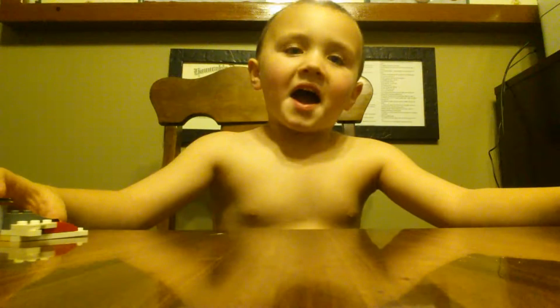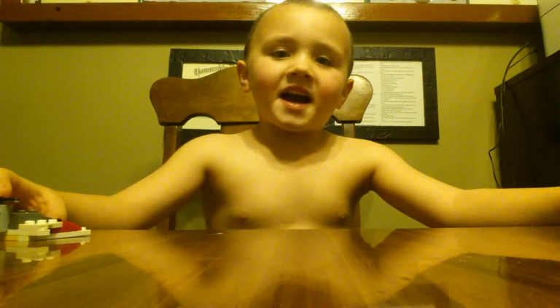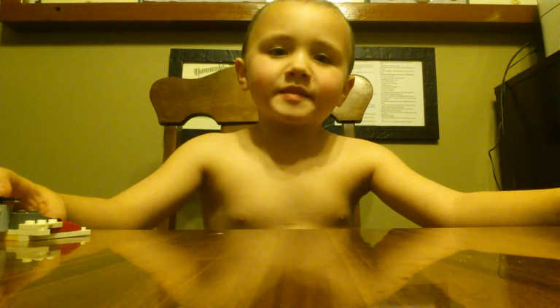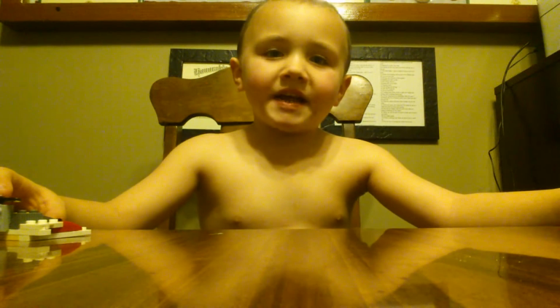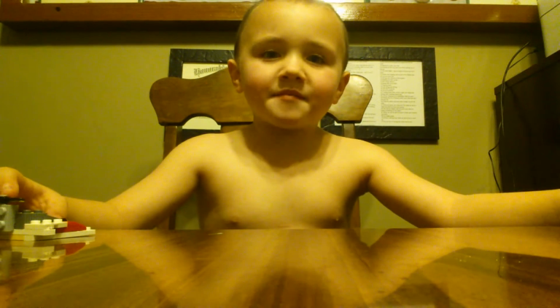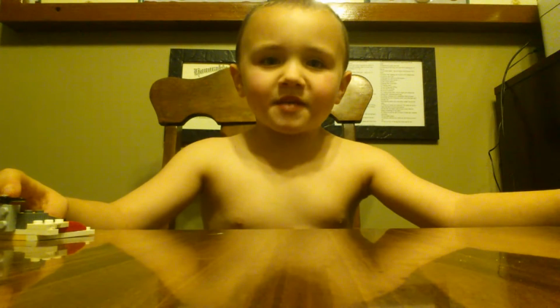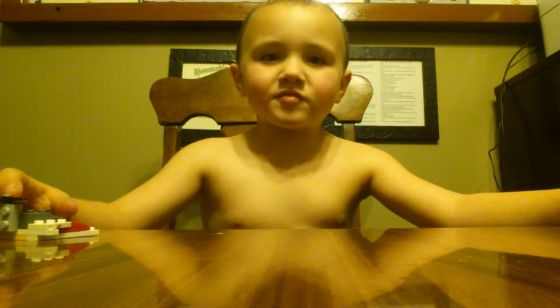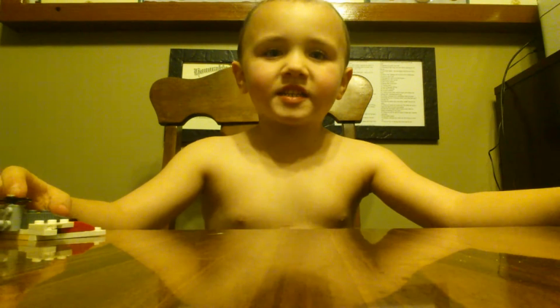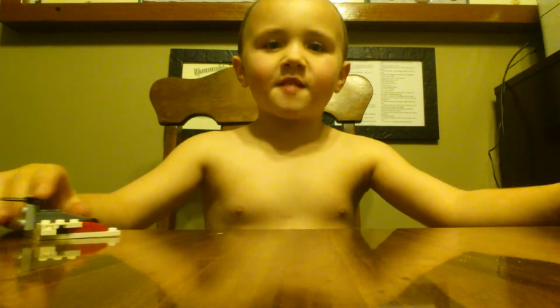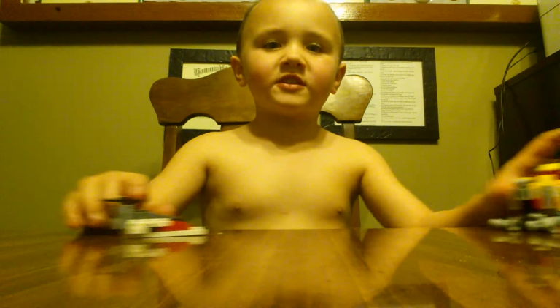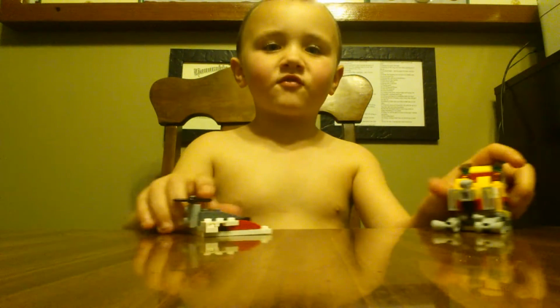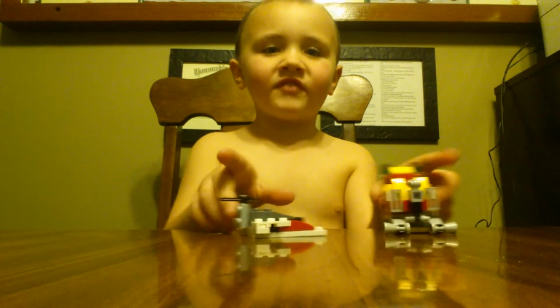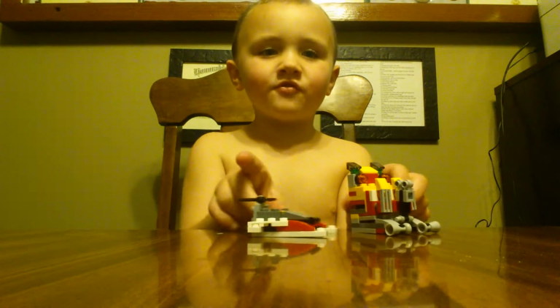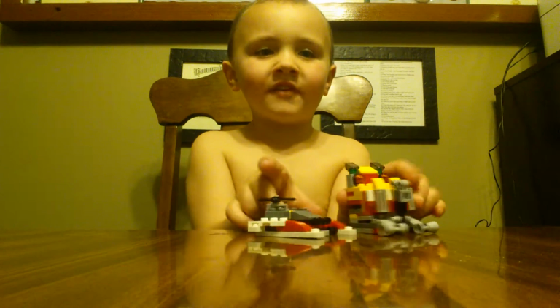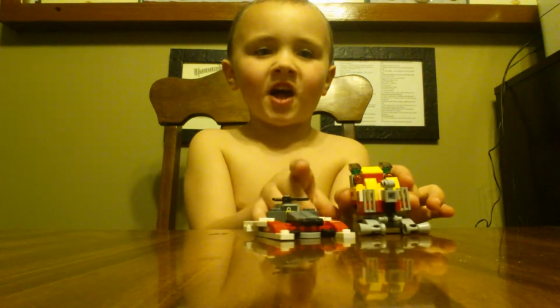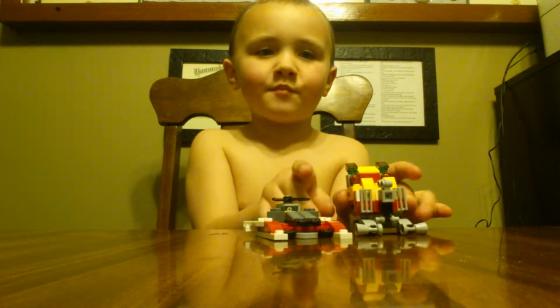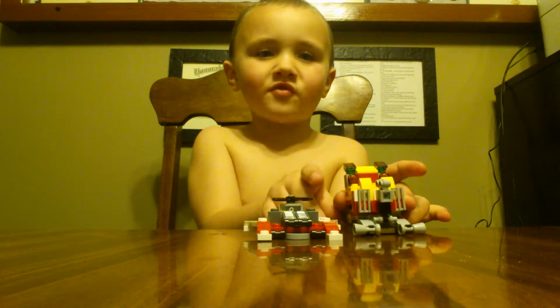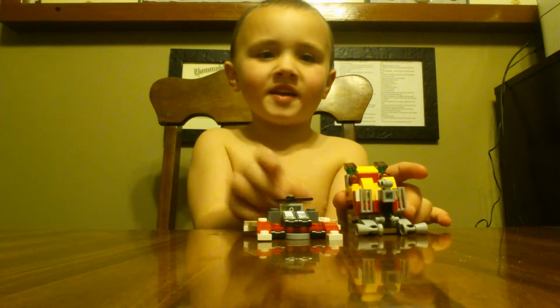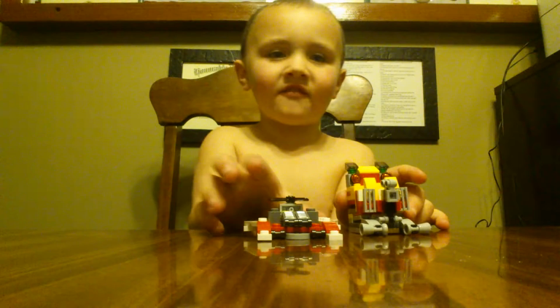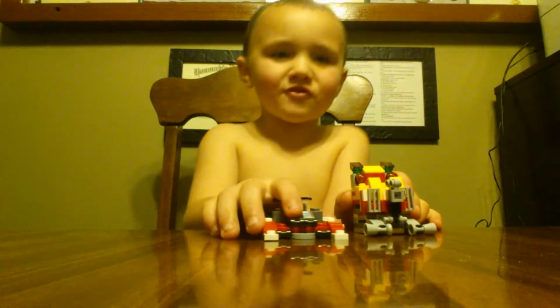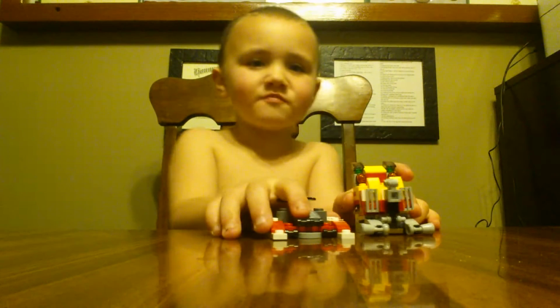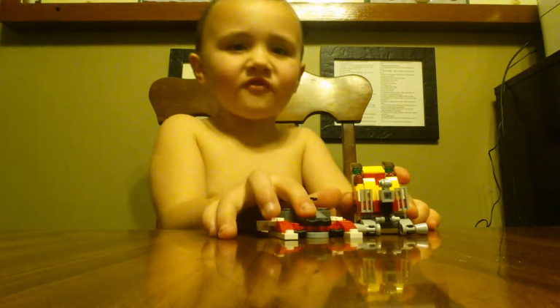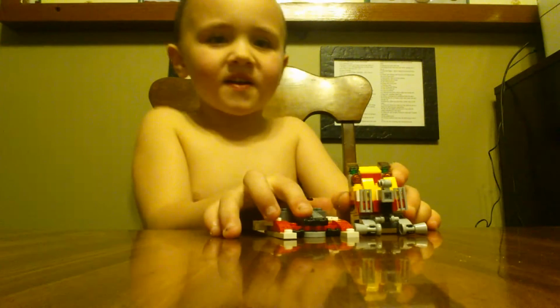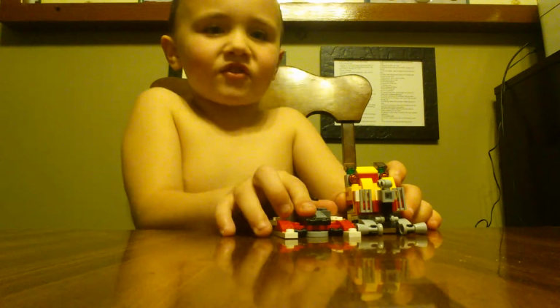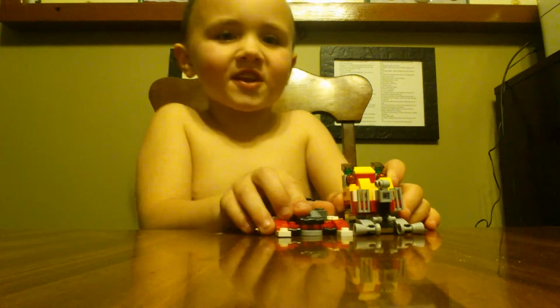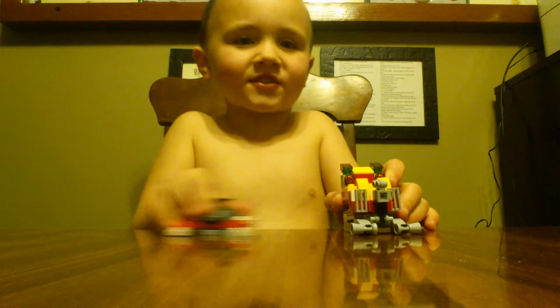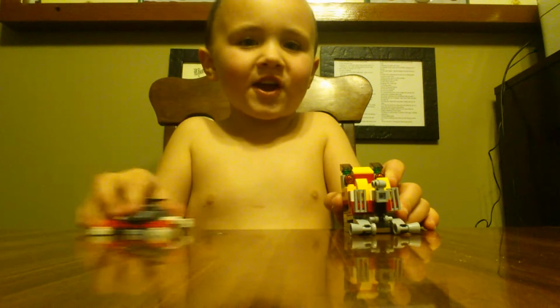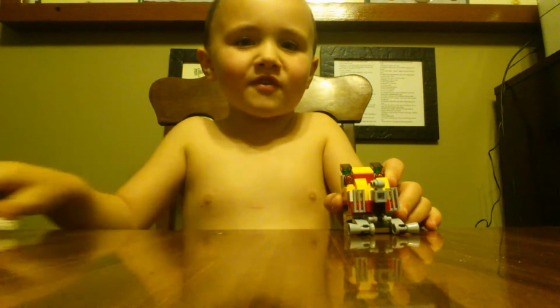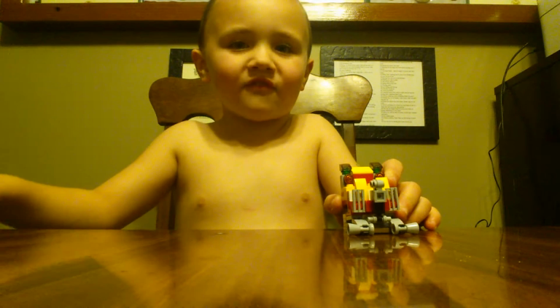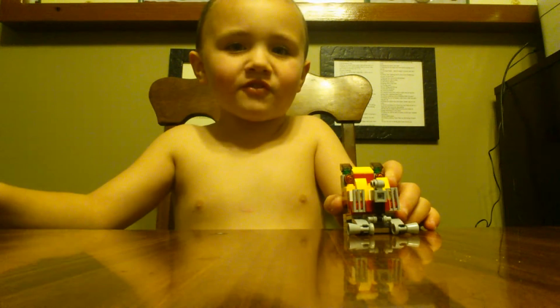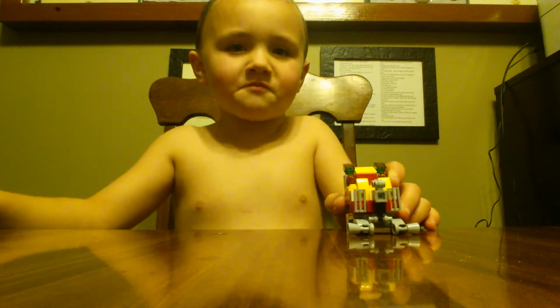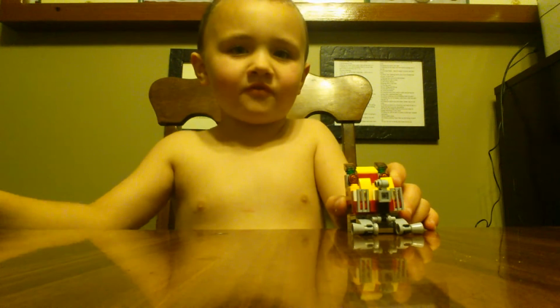Hey guys, my name is Mike Mike, and I'm going to review a flying boat in a photo booth. First, let's start out with the photo booth.